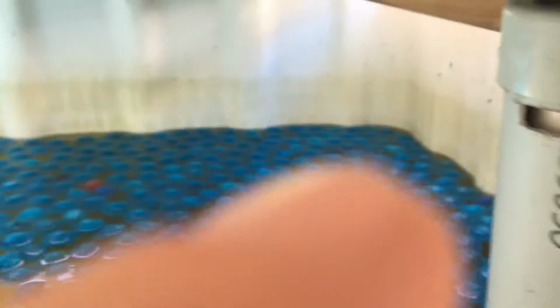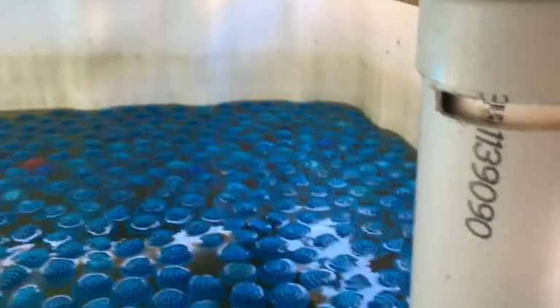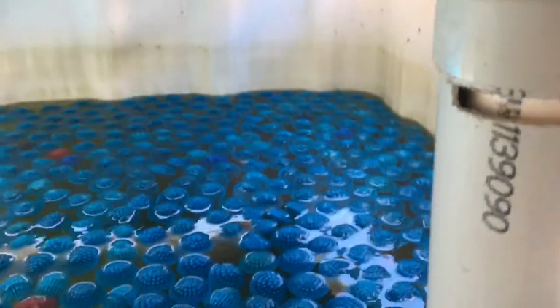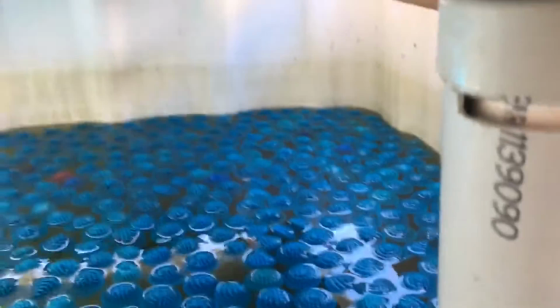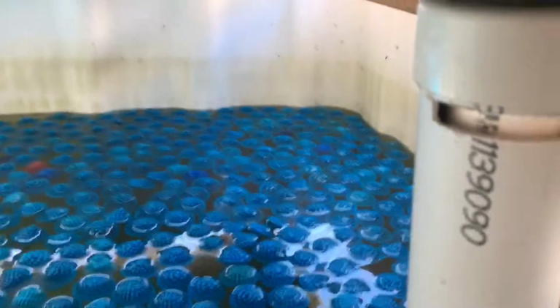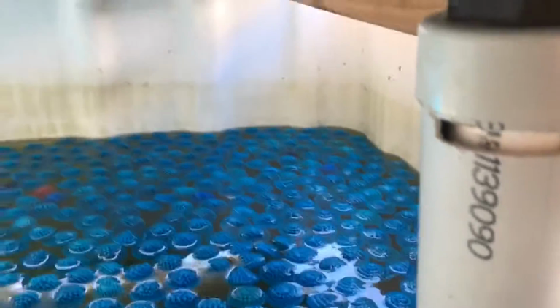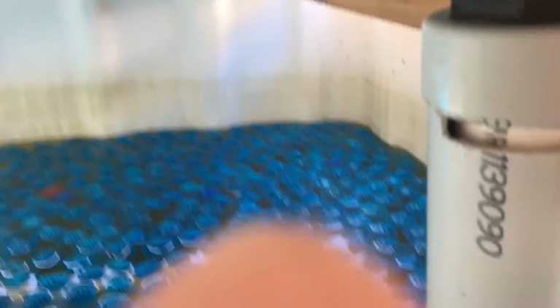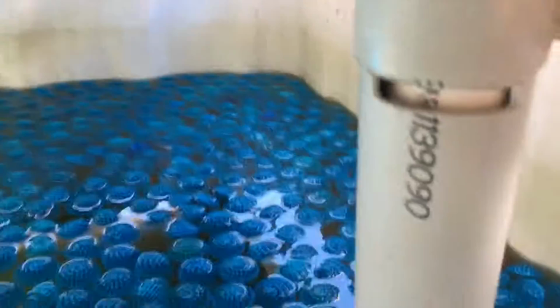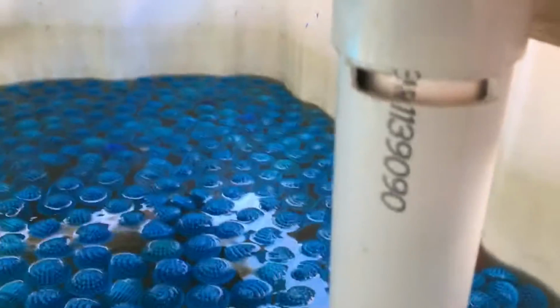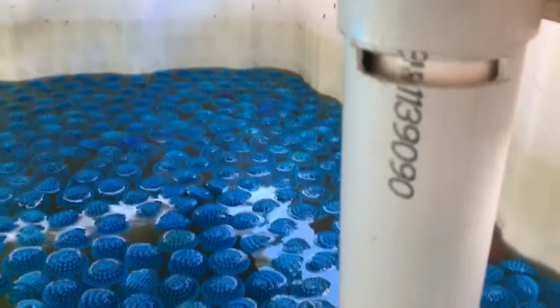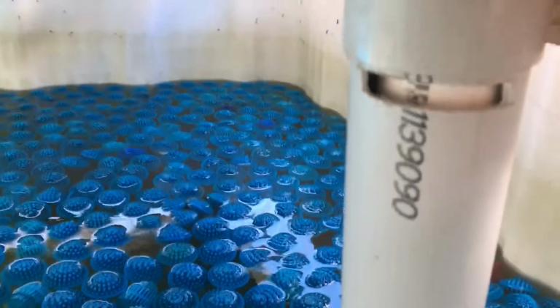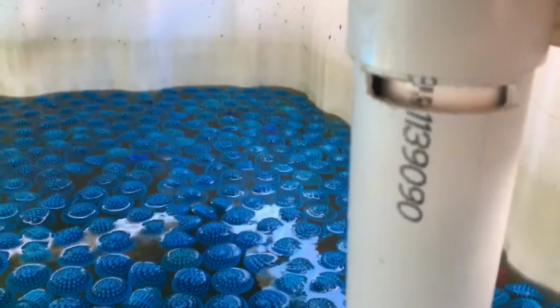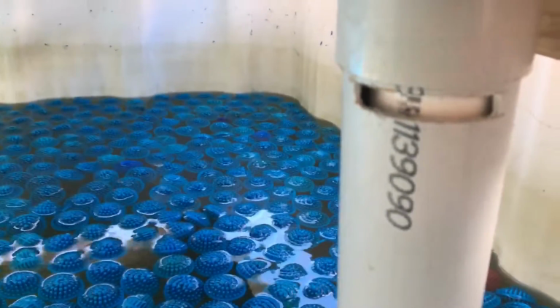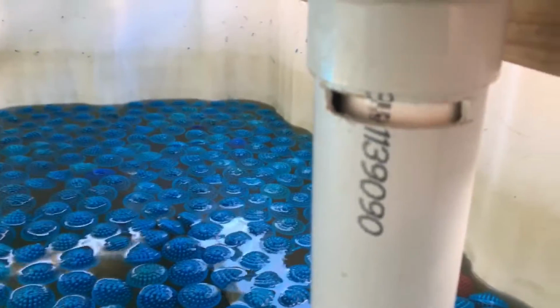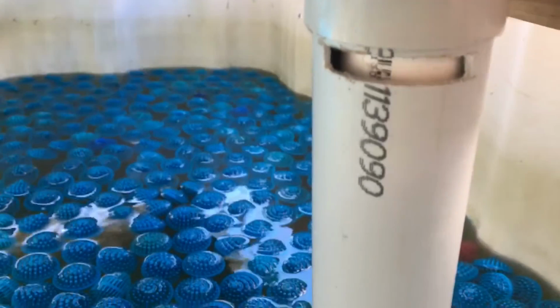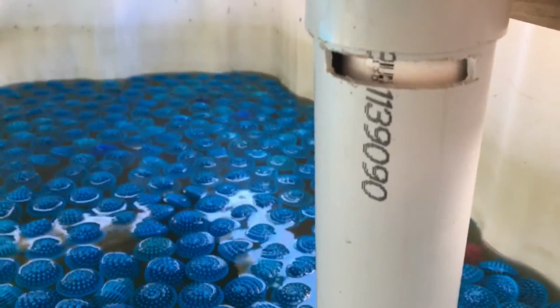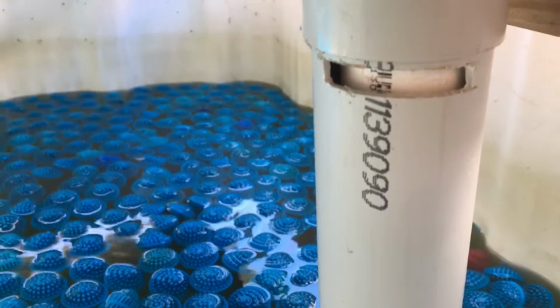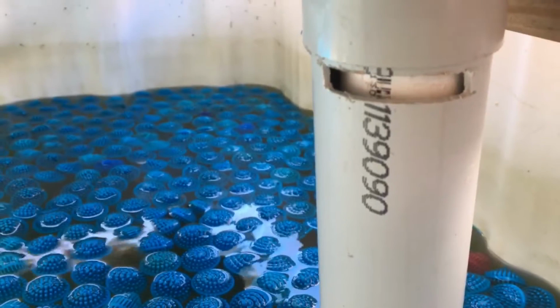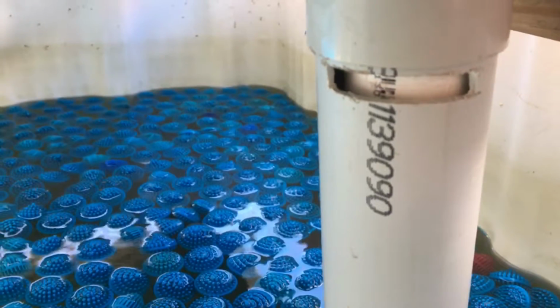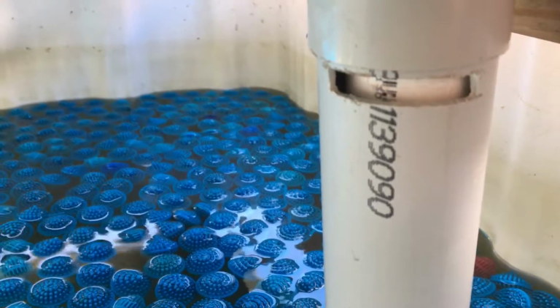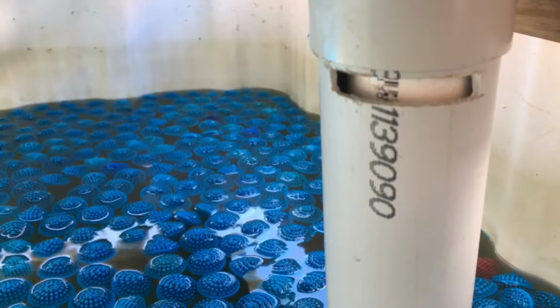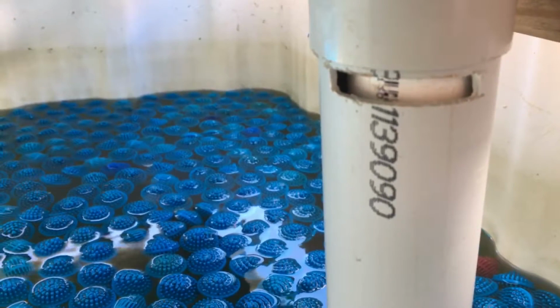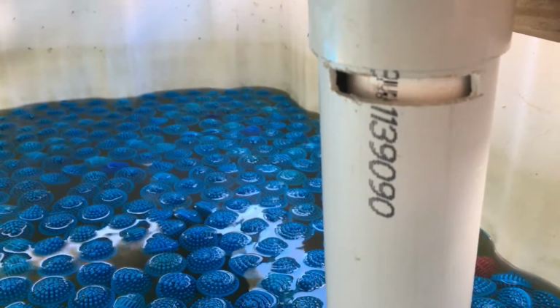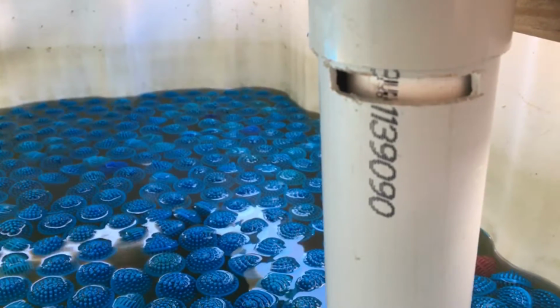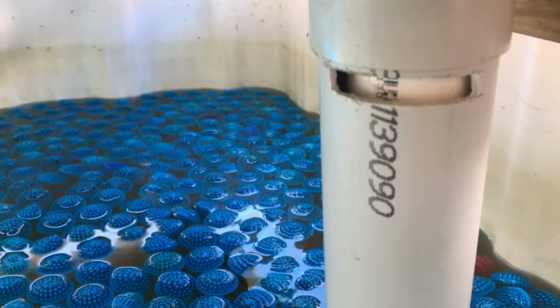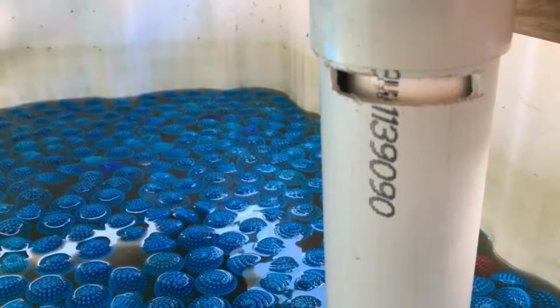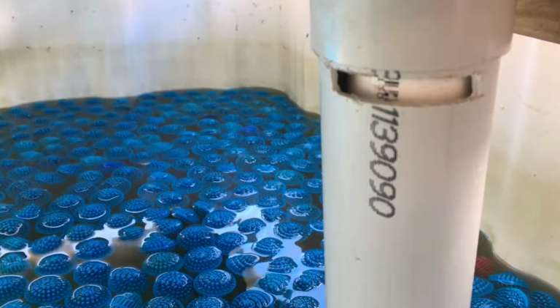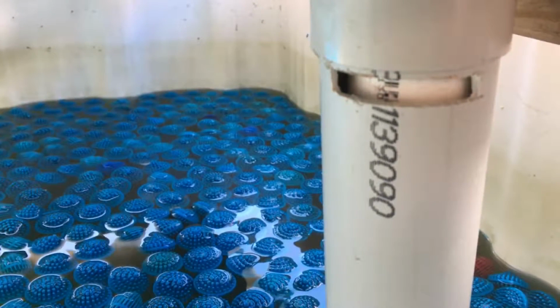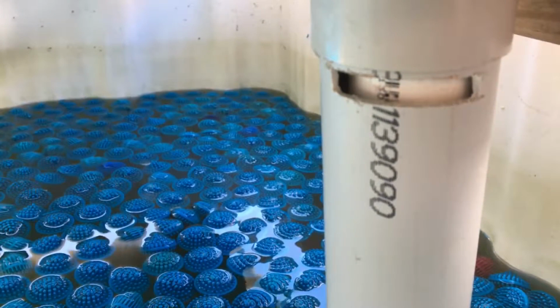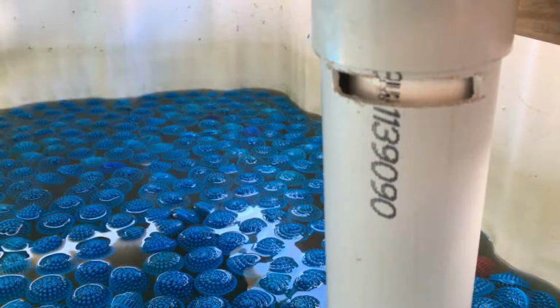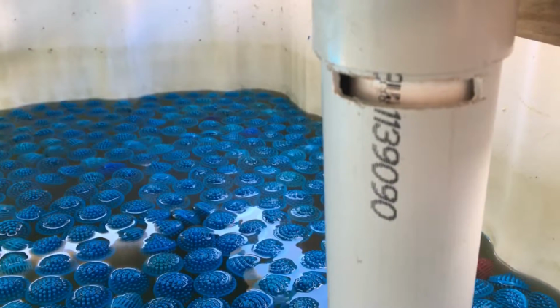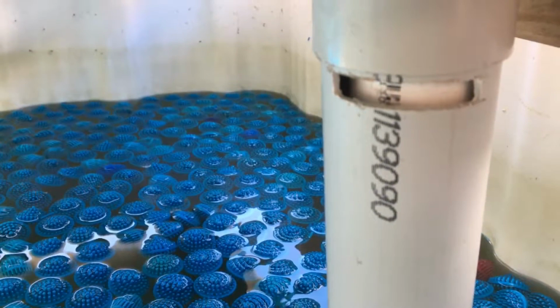Just added this pipe onto the drain. It's a 65mm that sits over the top of the 20mm.